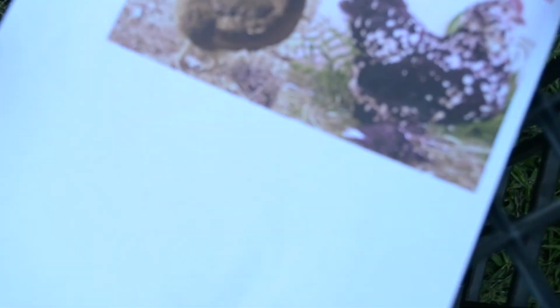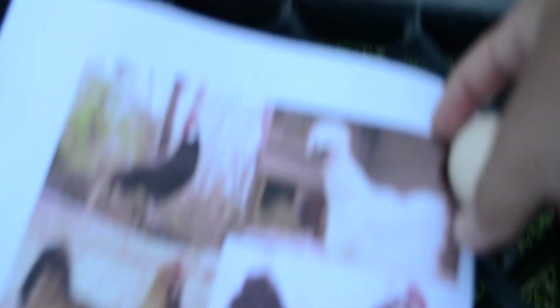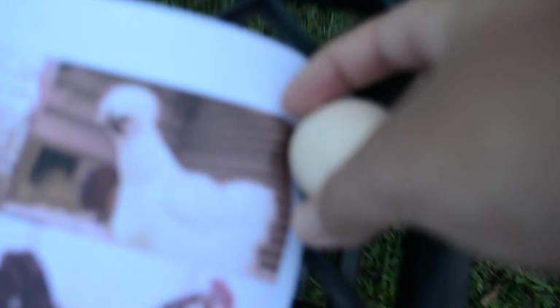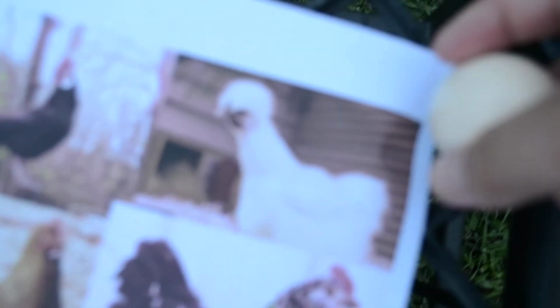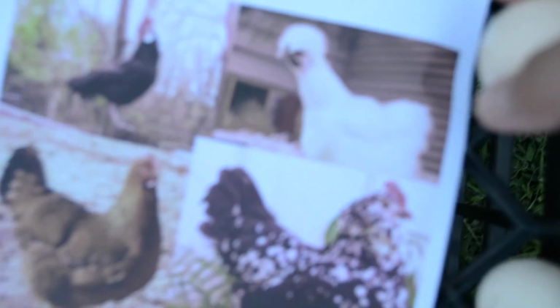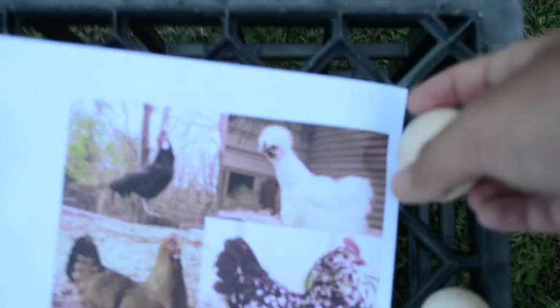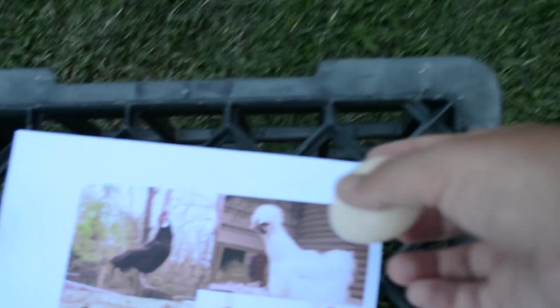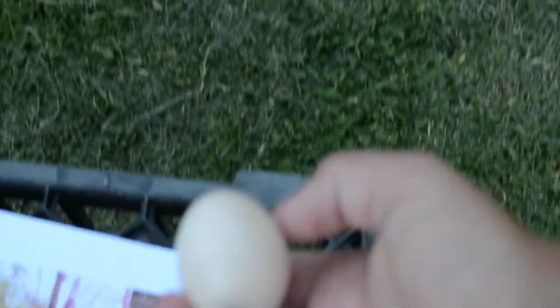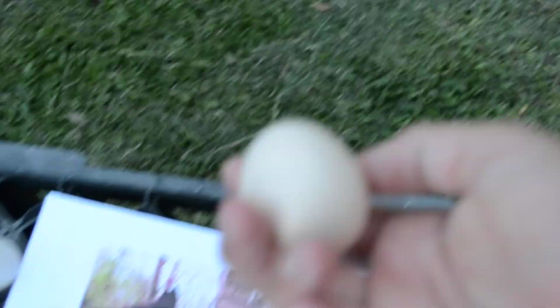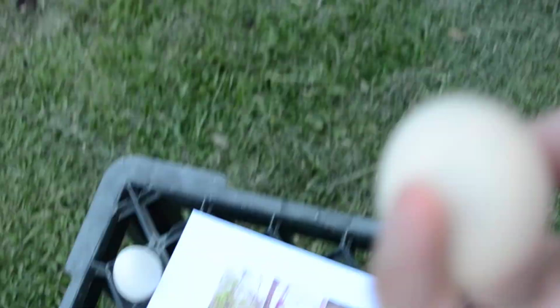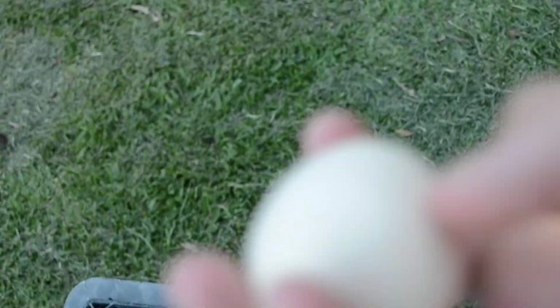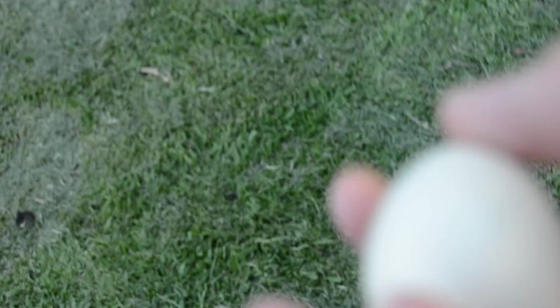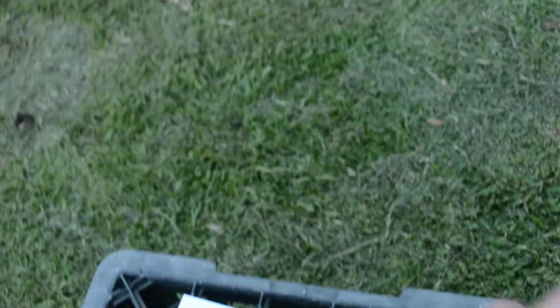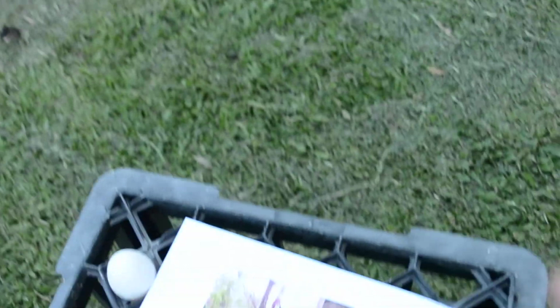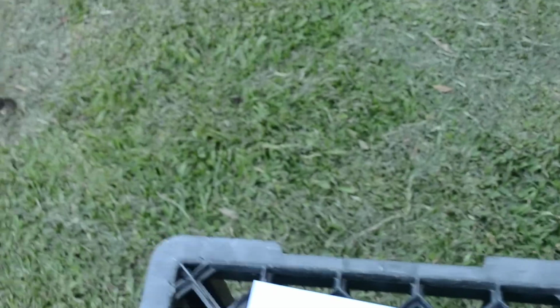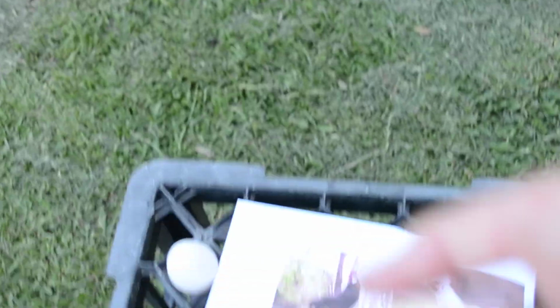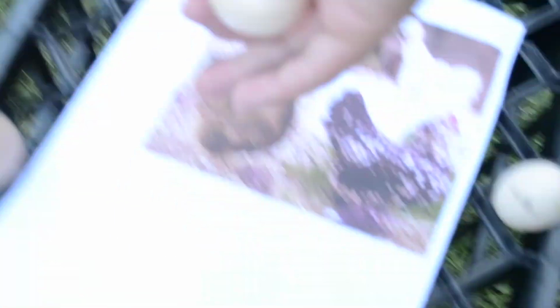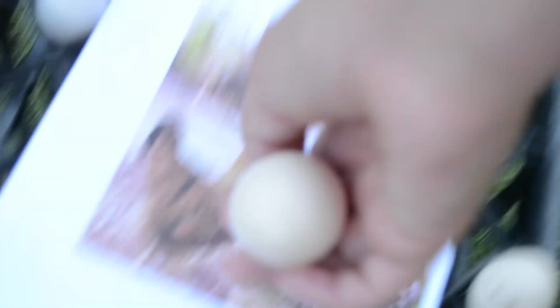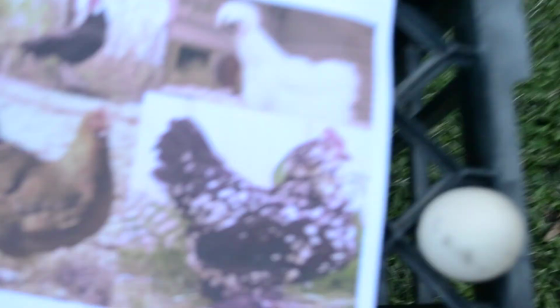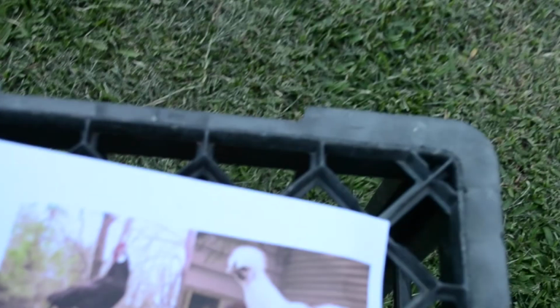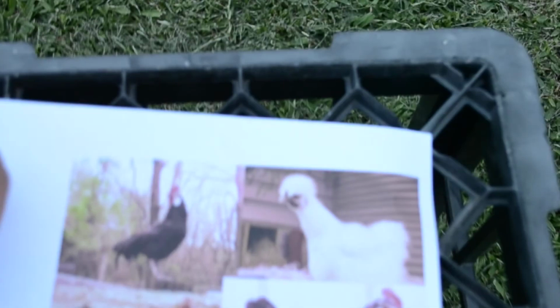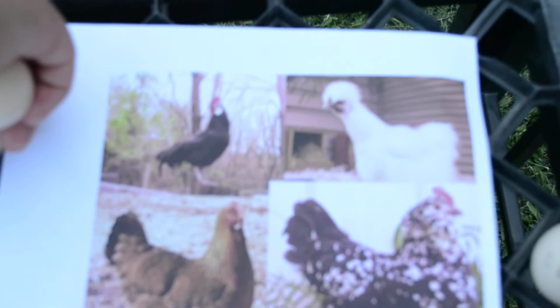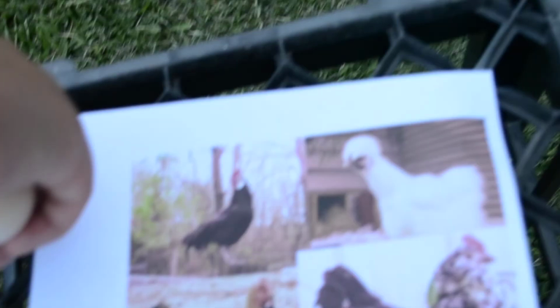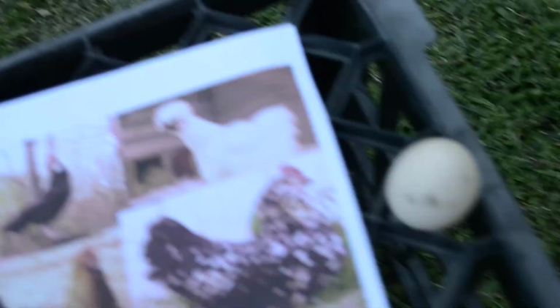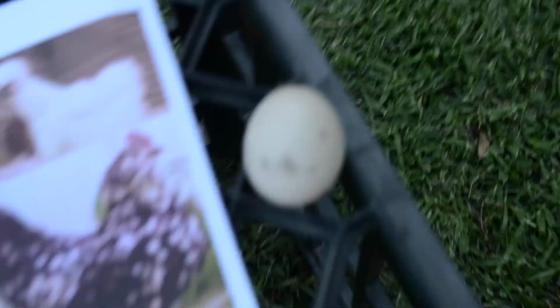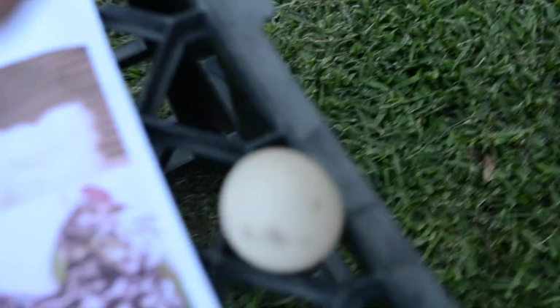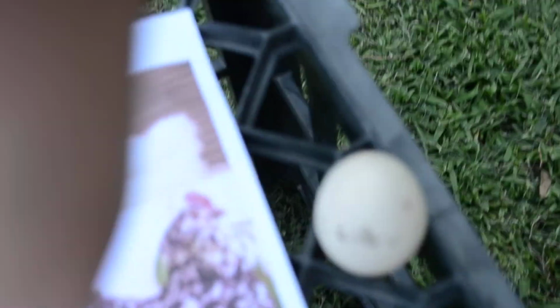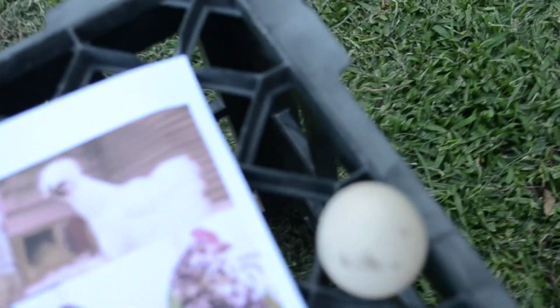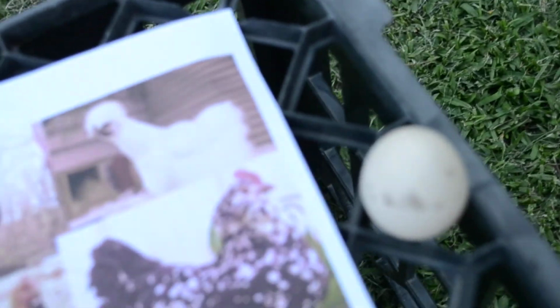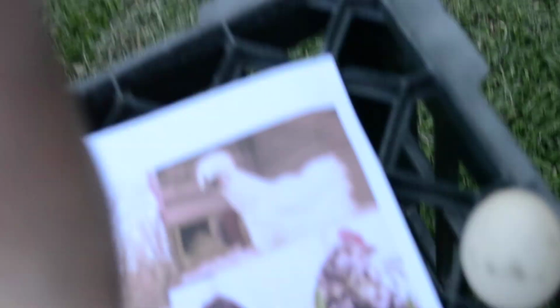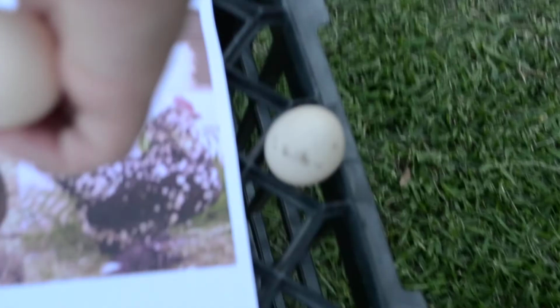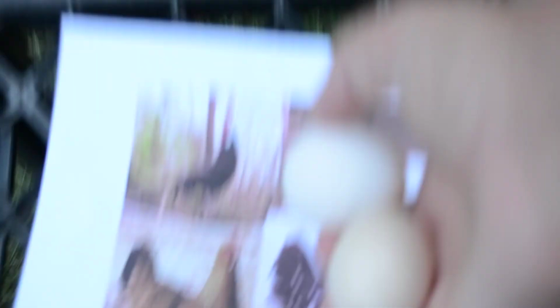Then there's the Silkie, which lays quite a stubby, tiny egg. It's surprising that even though they're larger than the Spanish and the Belgian, which we'll get to later, they lay a smaller egg.